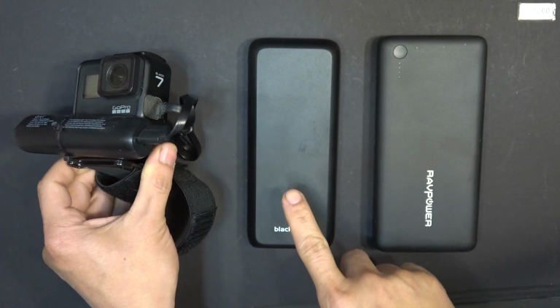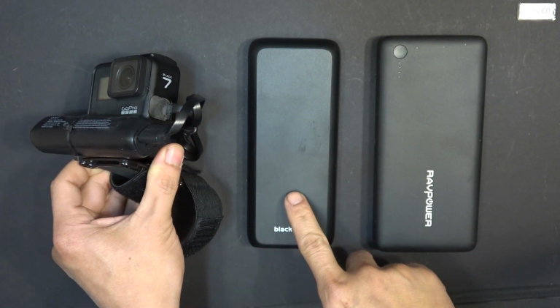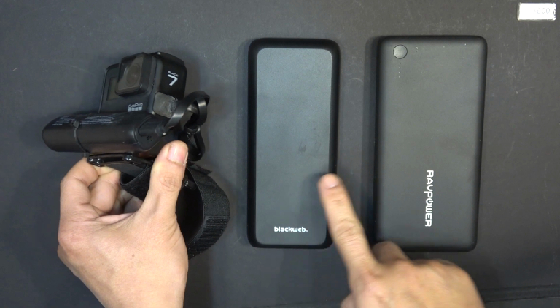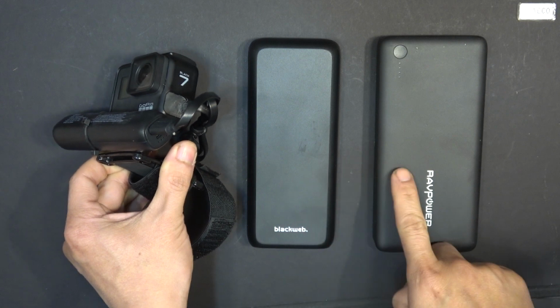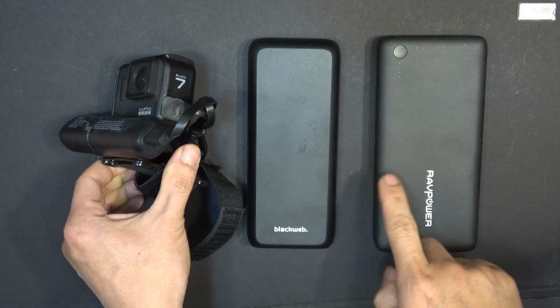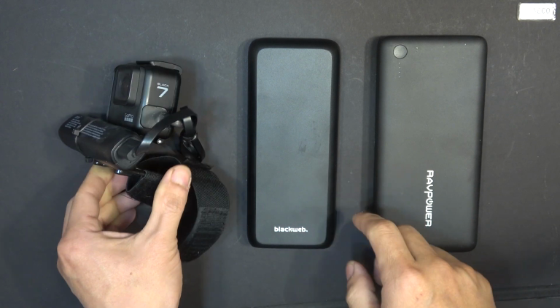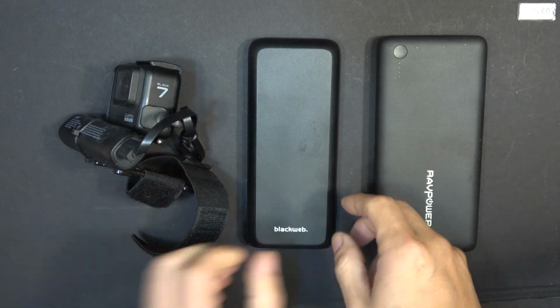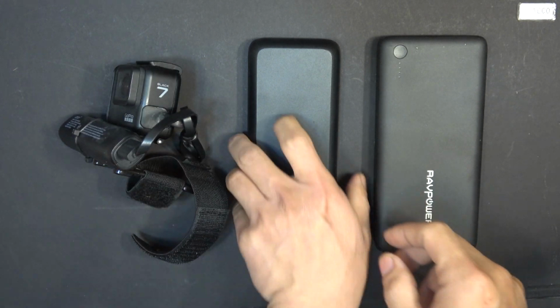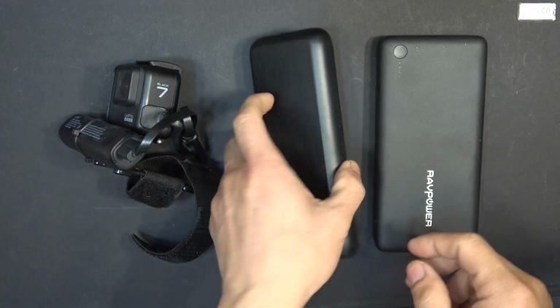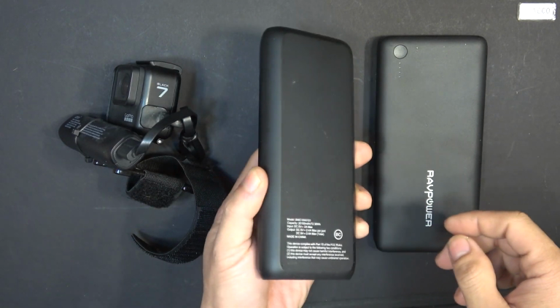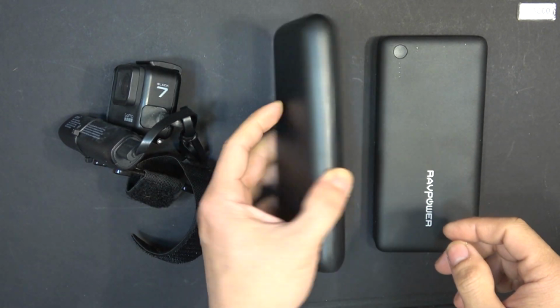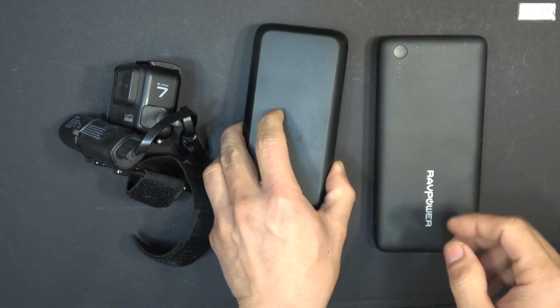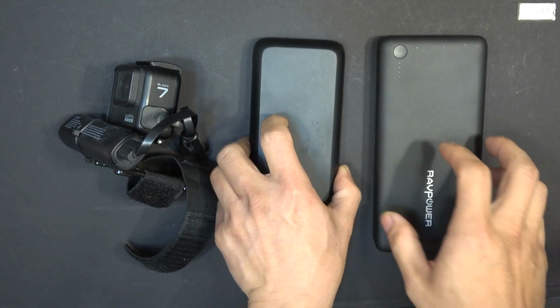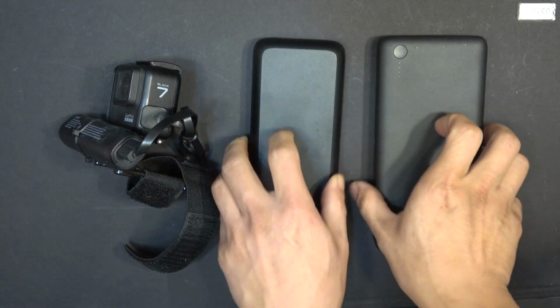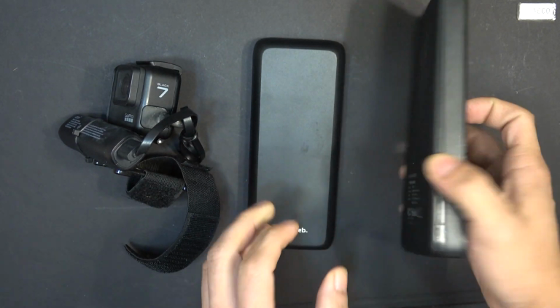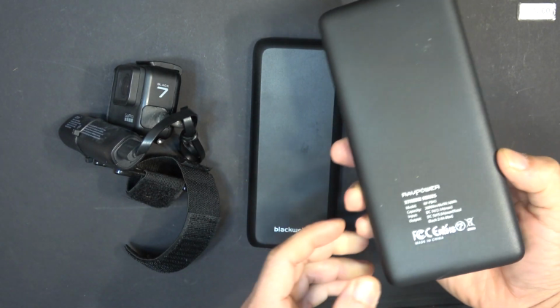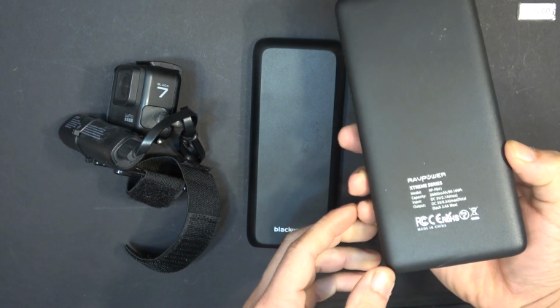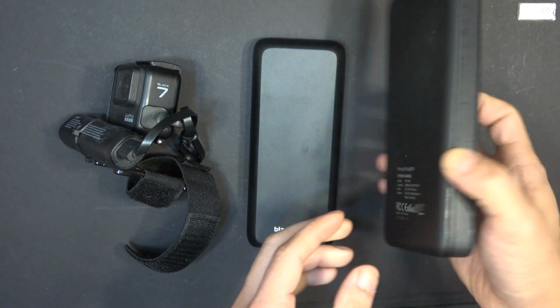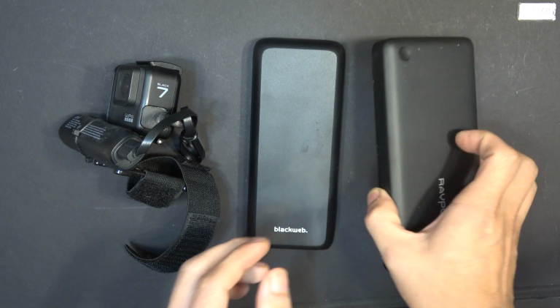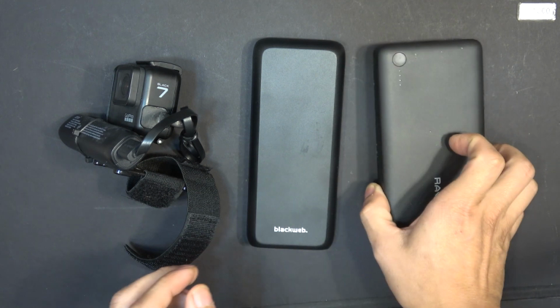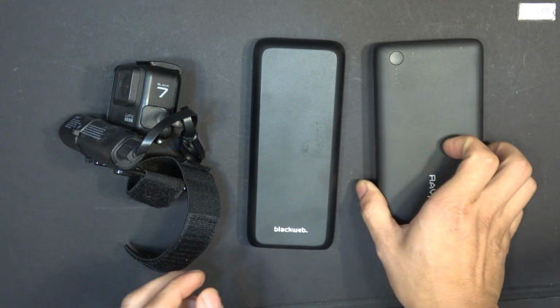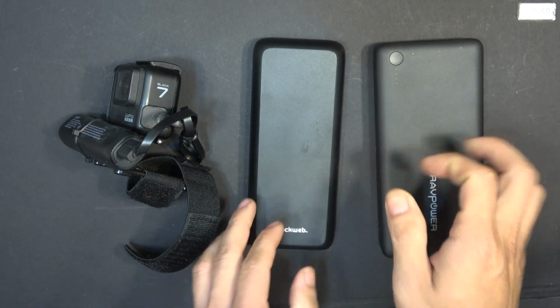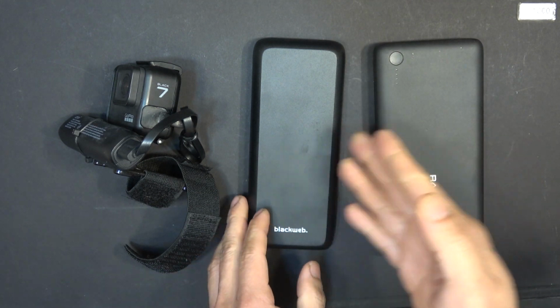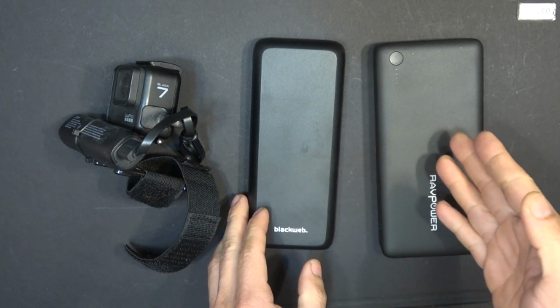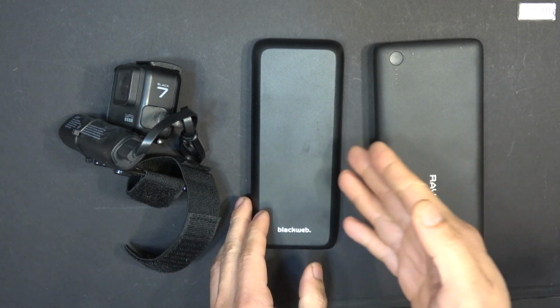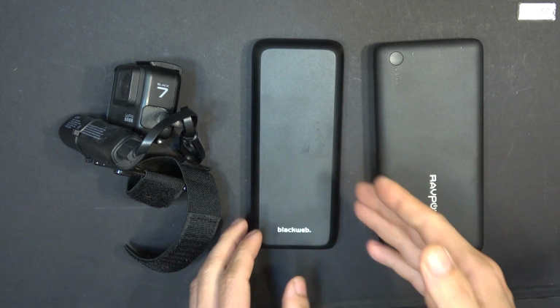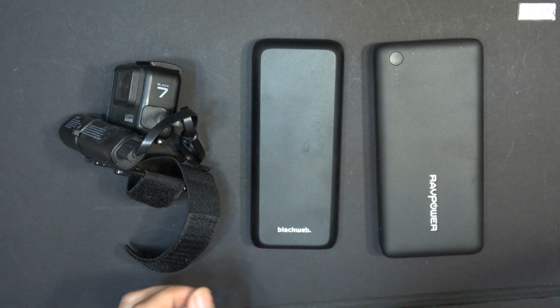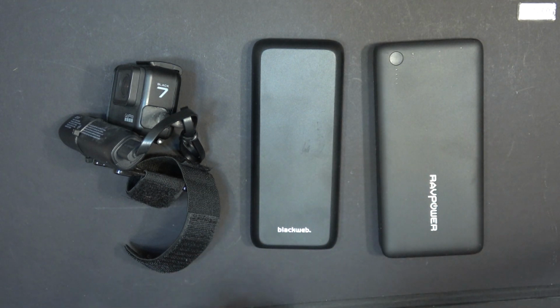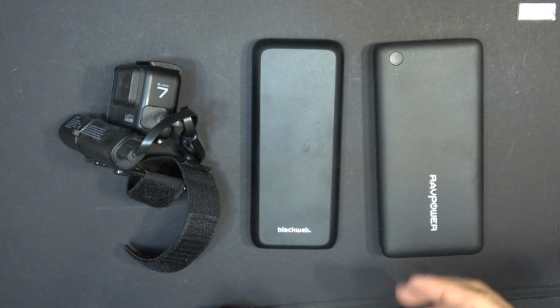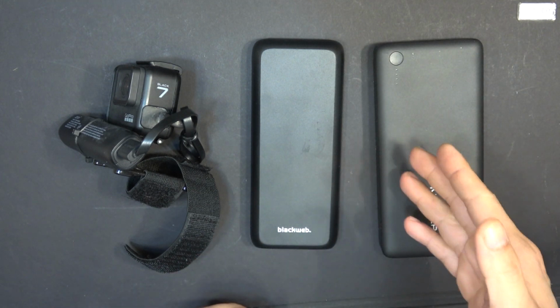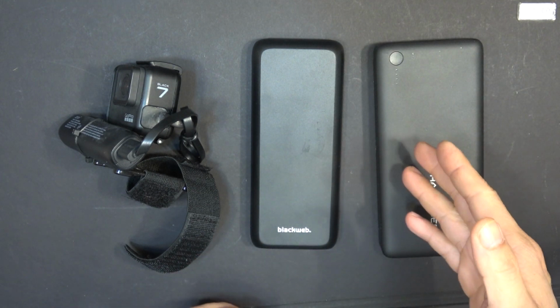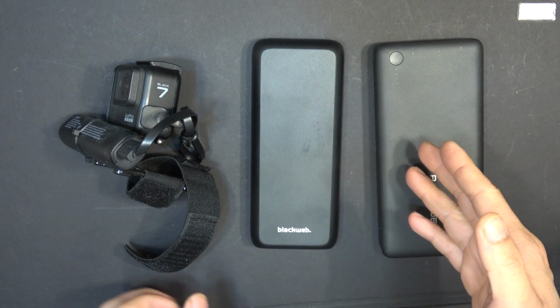The advantage of using an external battery is that you can use any size you want. In theory you can have unlimited runtime if you have a battery that's big enough to run the camera.